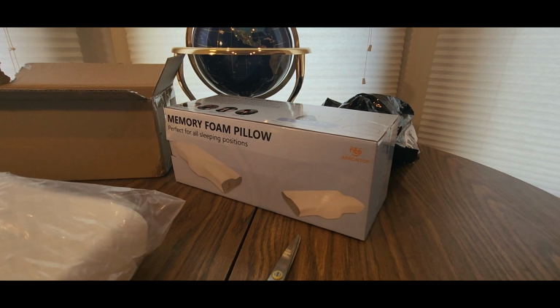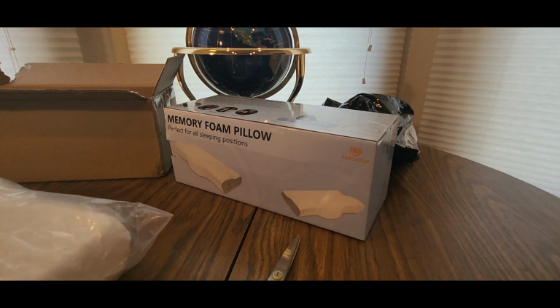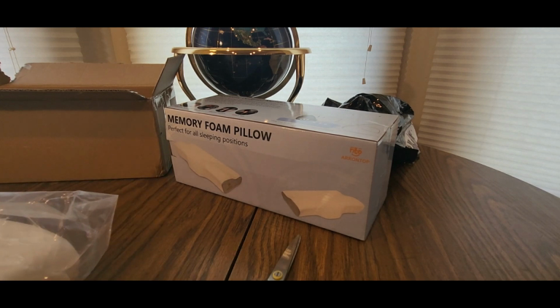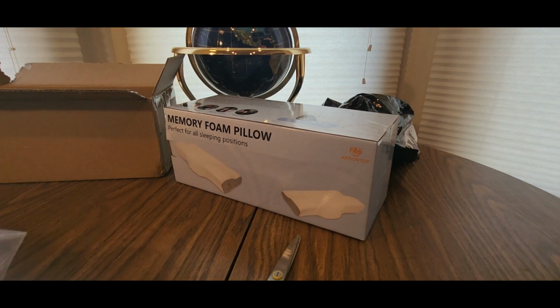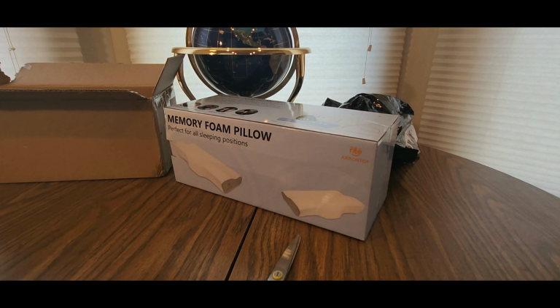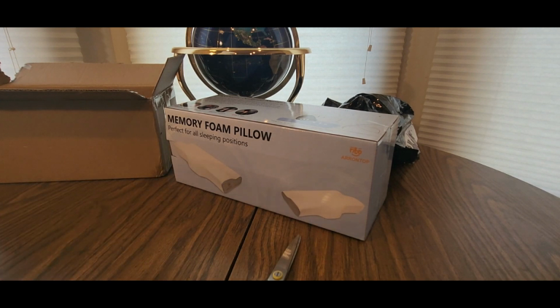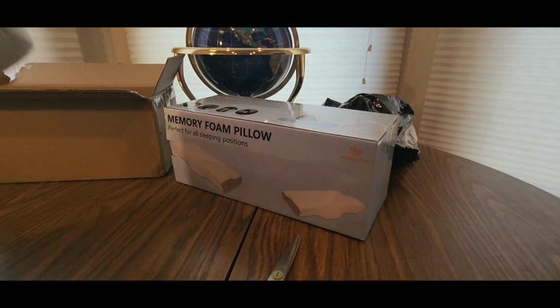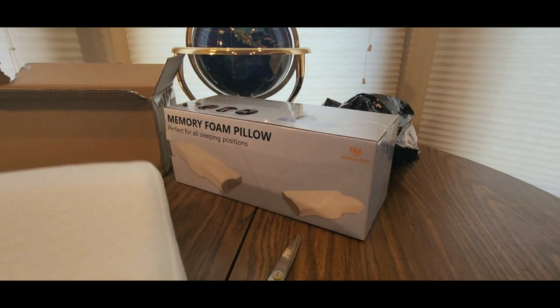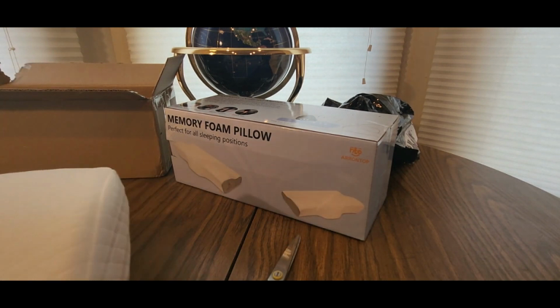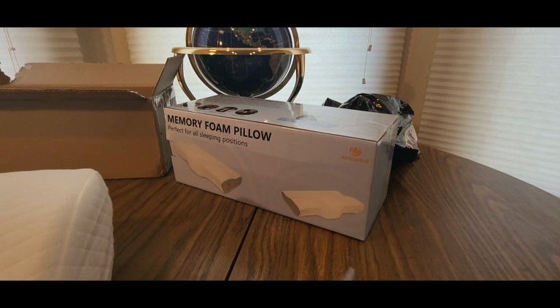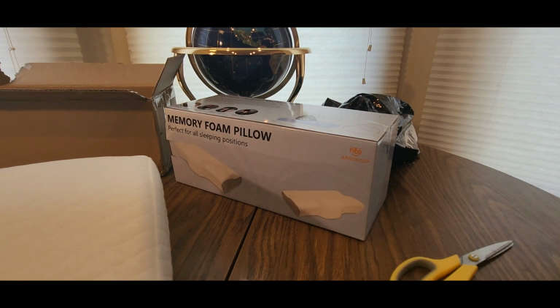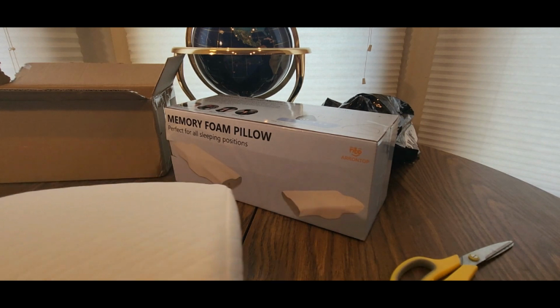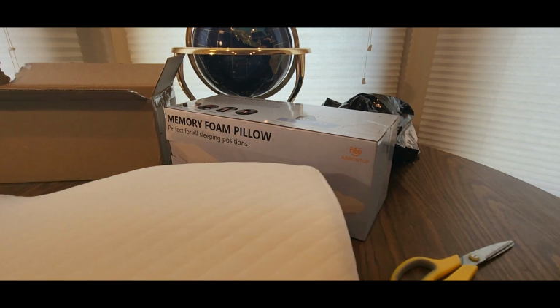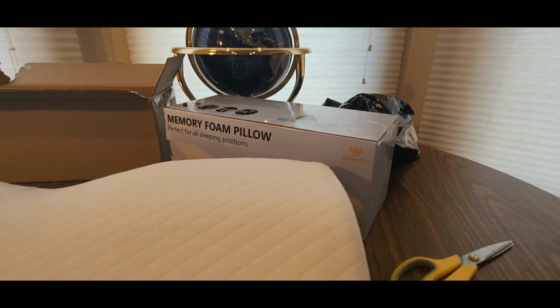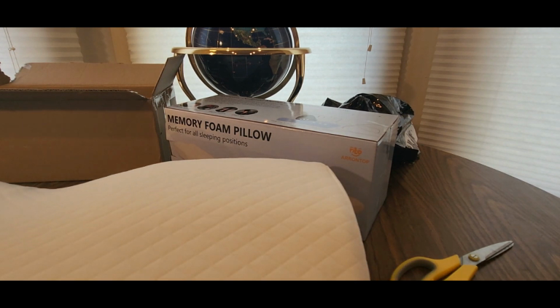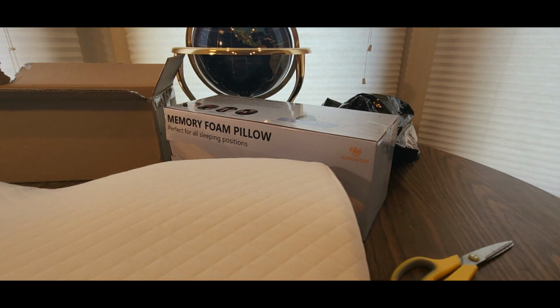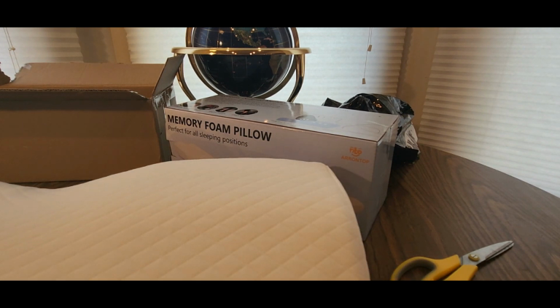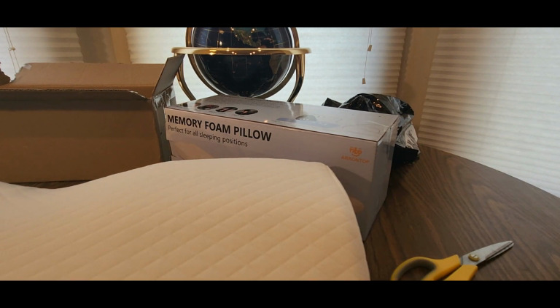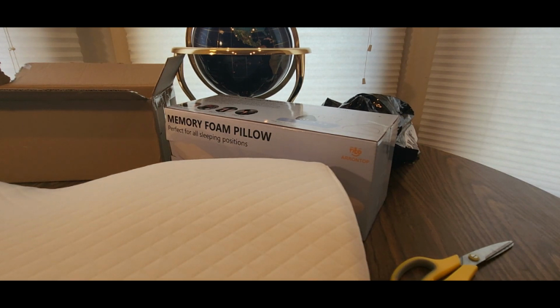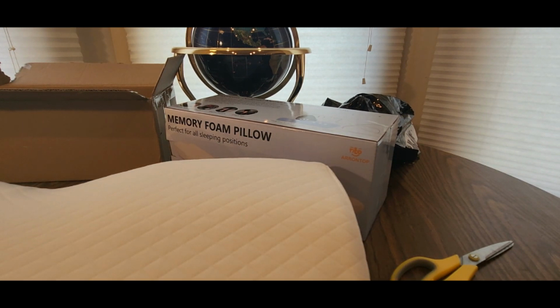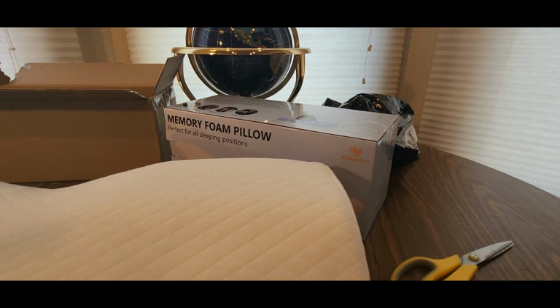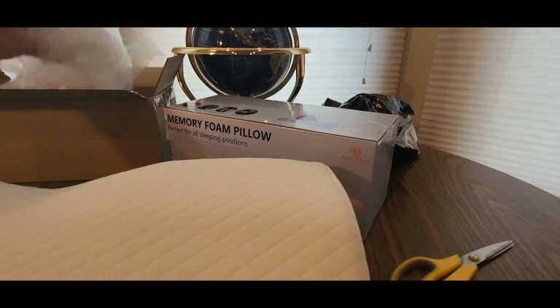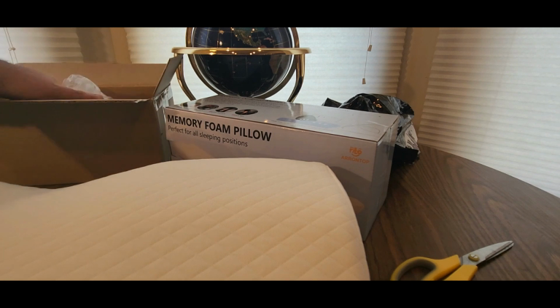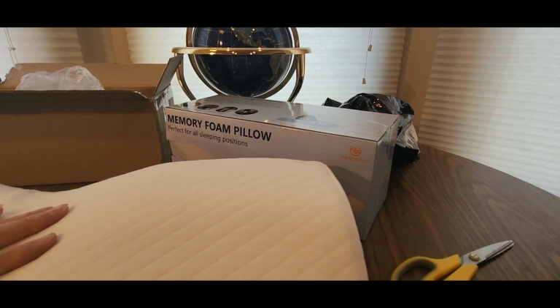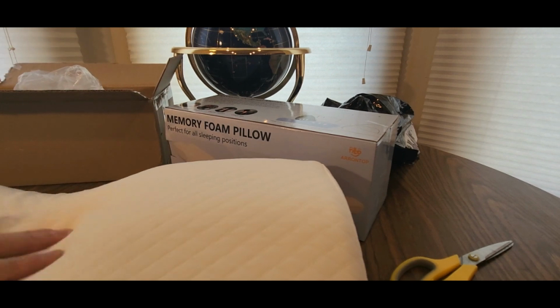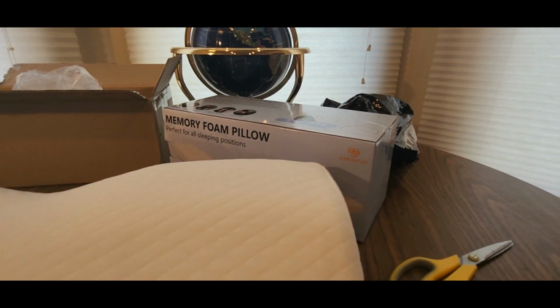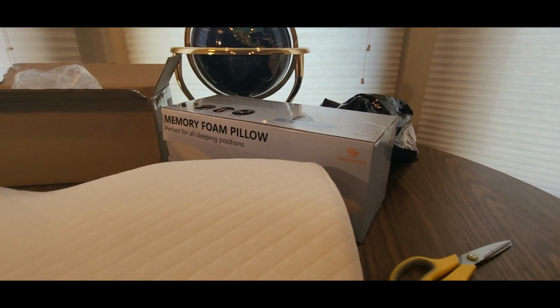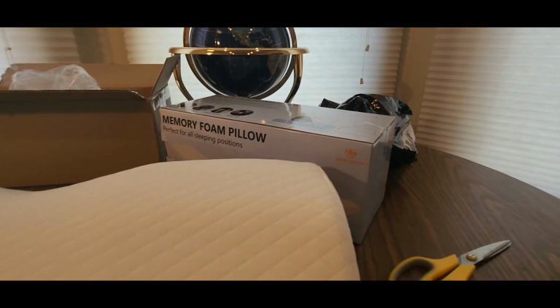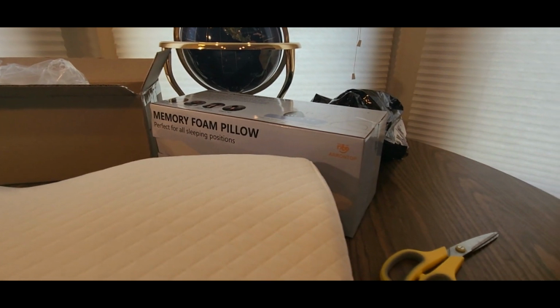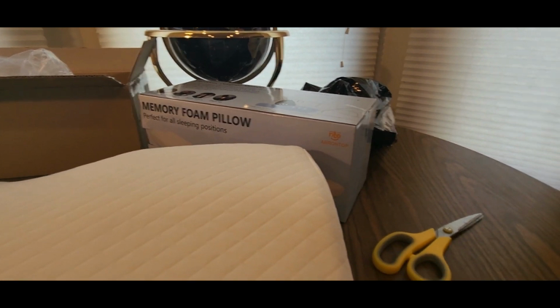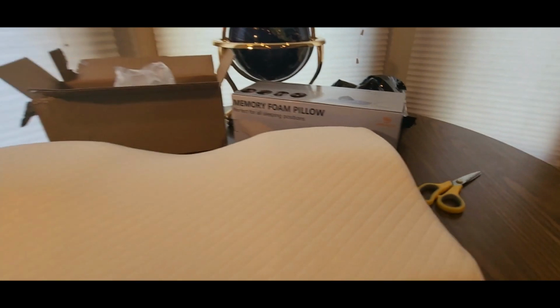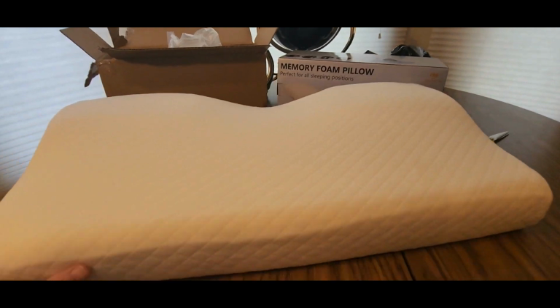Buy a couple and take advantage of the fast free shipping if it's on Amazon. If it's their website, definitely check that out and read the description. Pillow fight for sure!